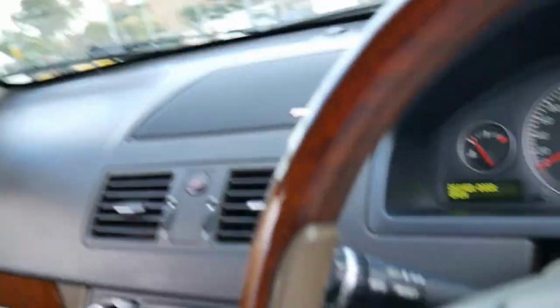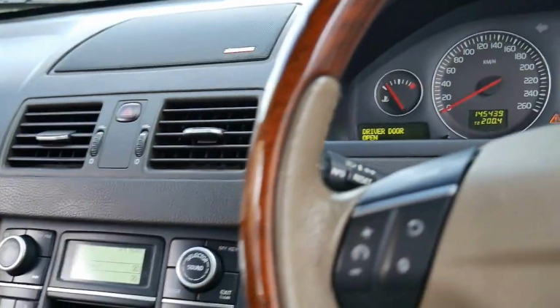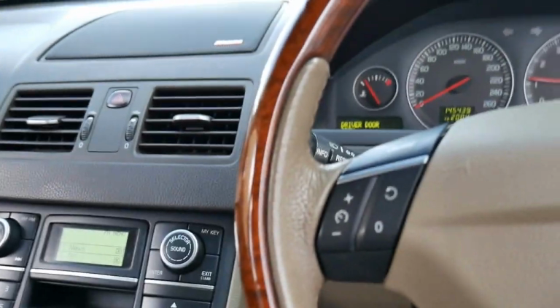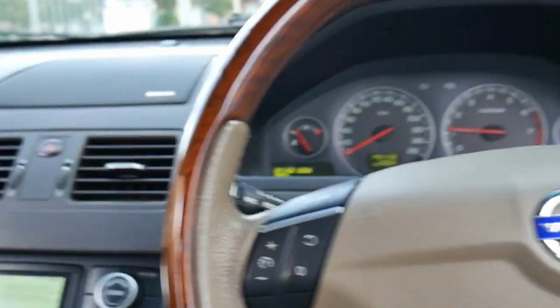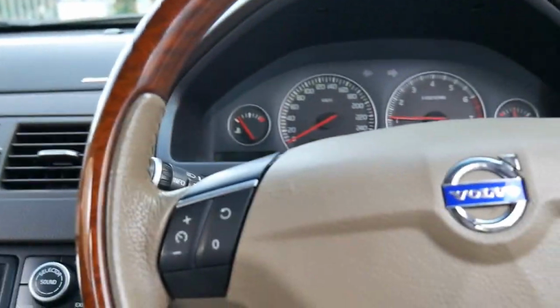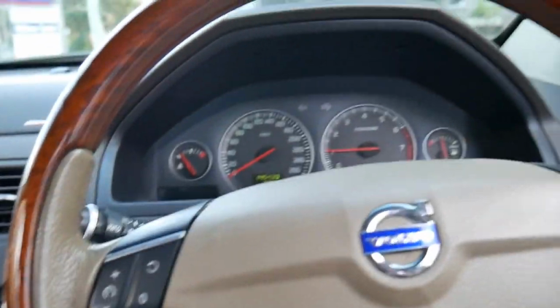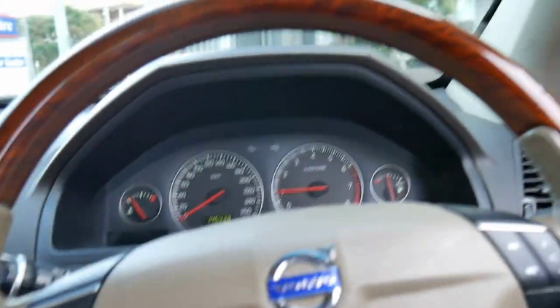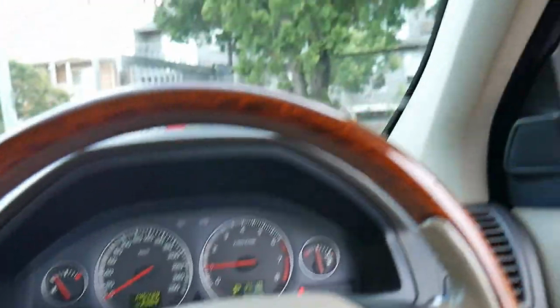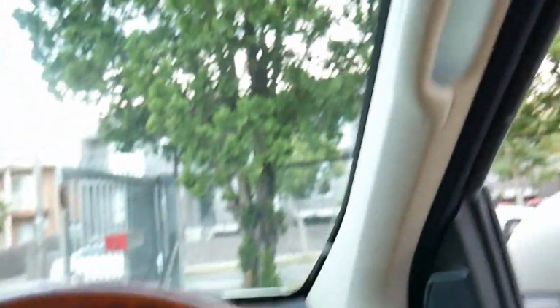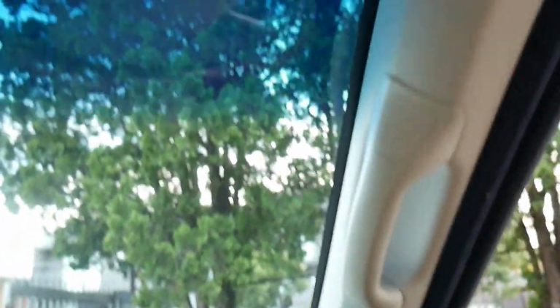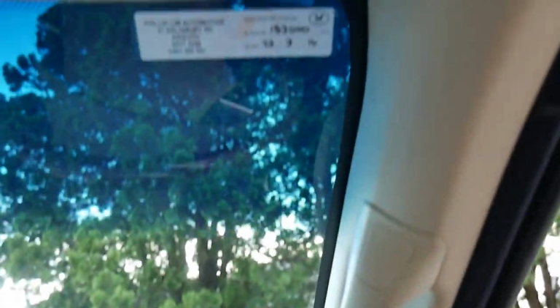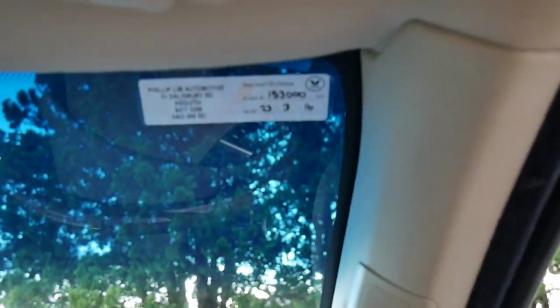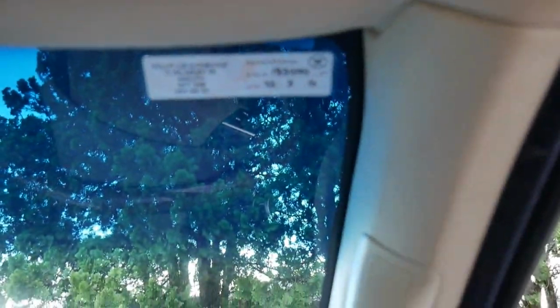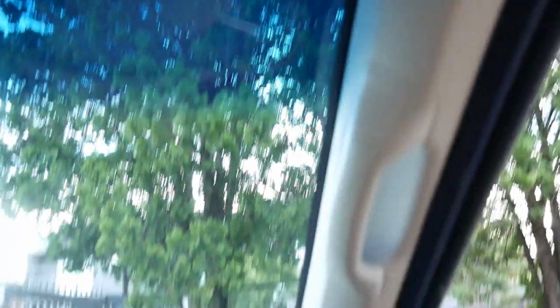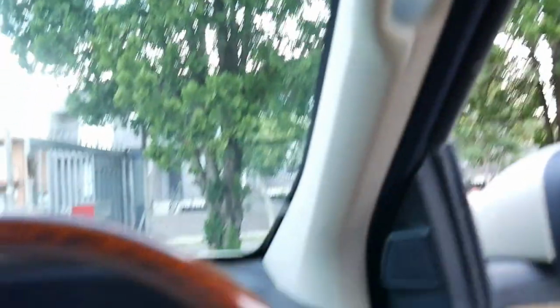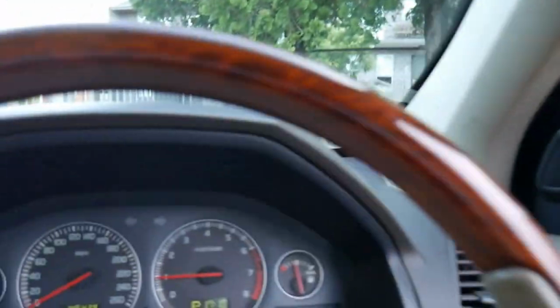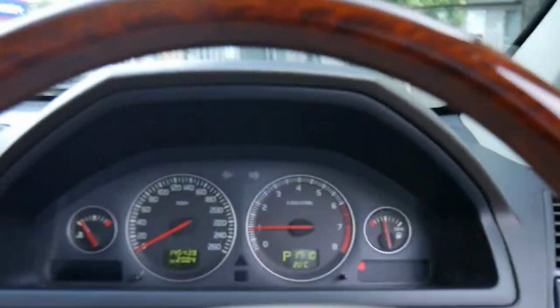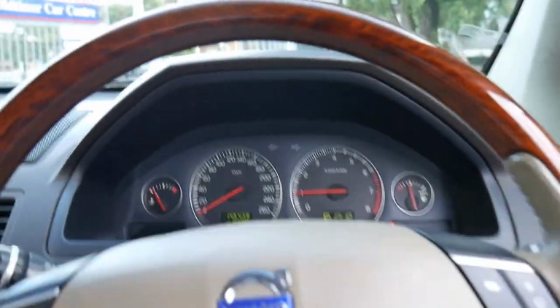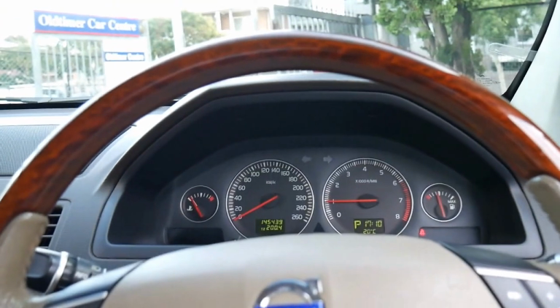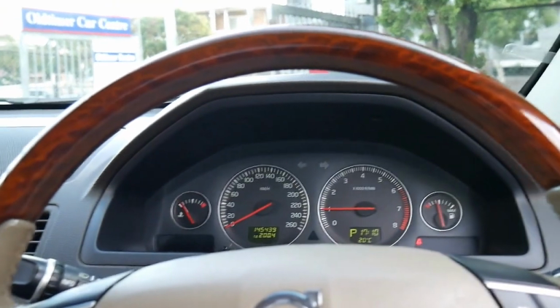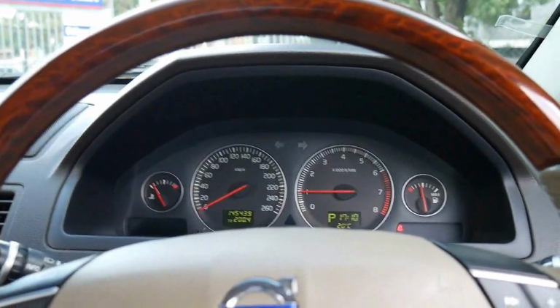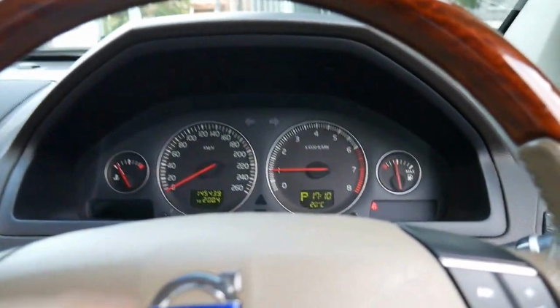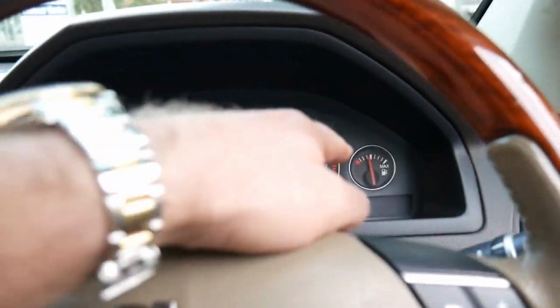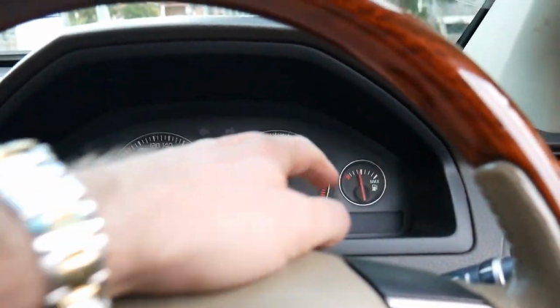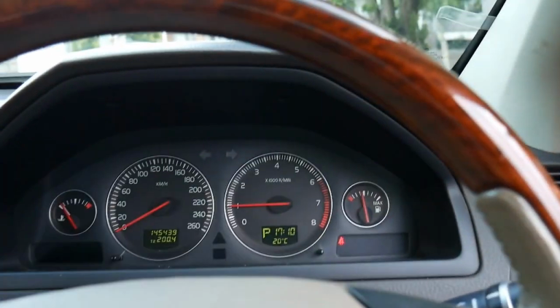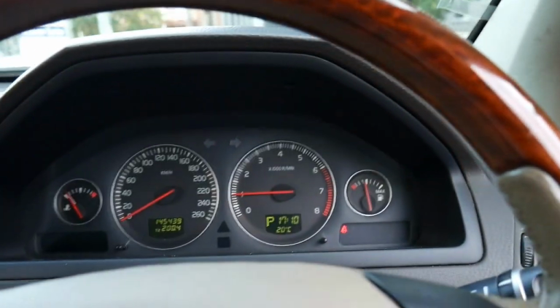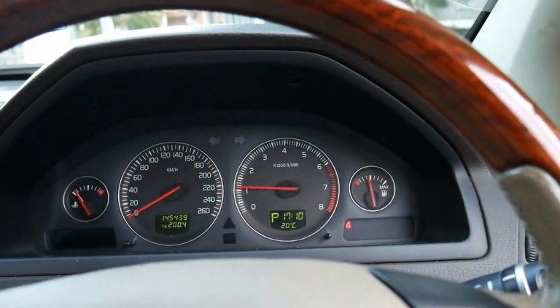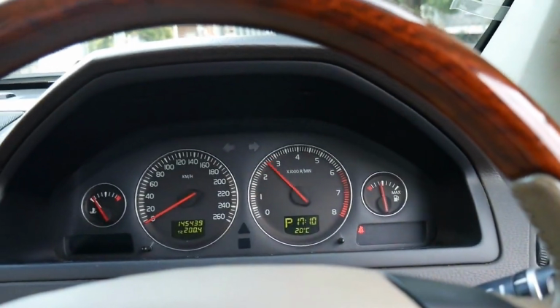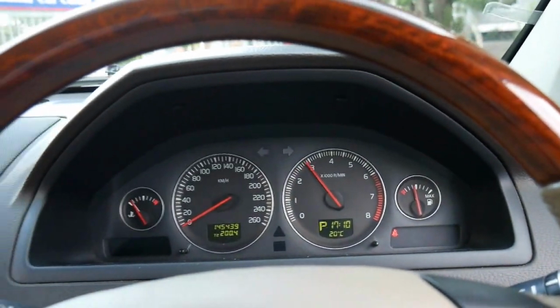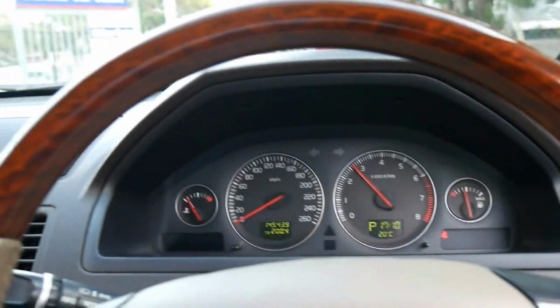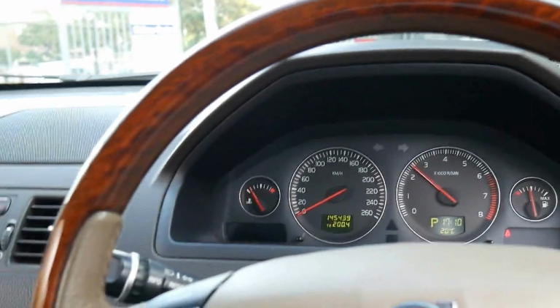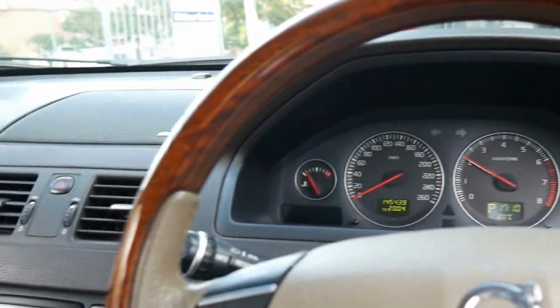It's done 145,000 kilometres and the next service isn't due until 153,000. That red light is just the seatbelt warning. It sounds fantastic.